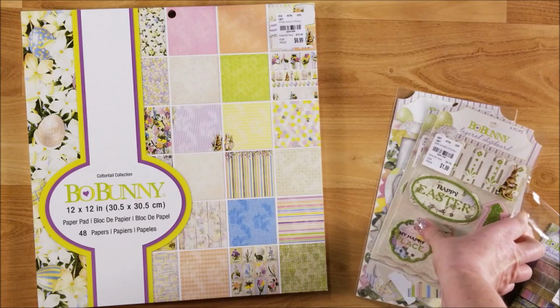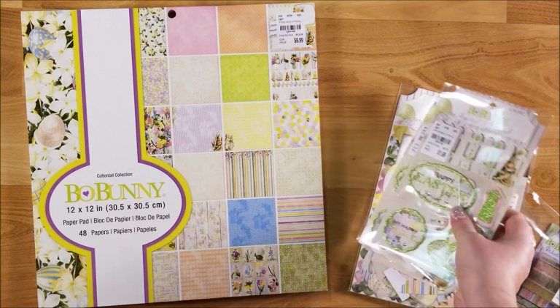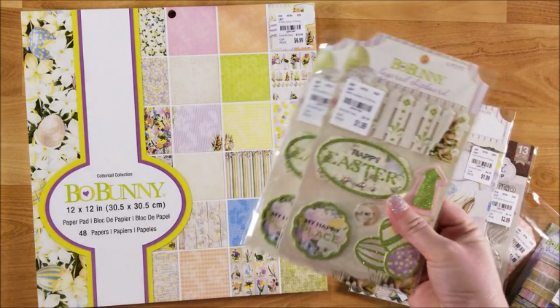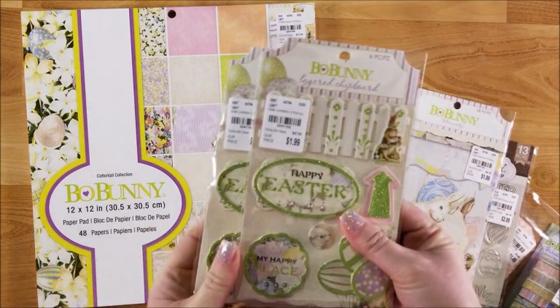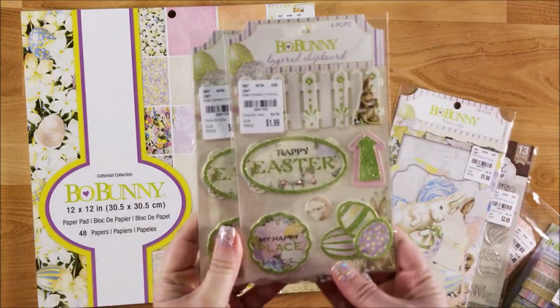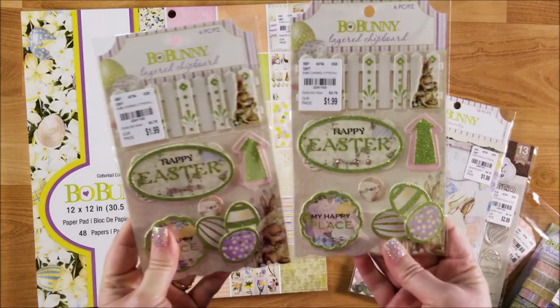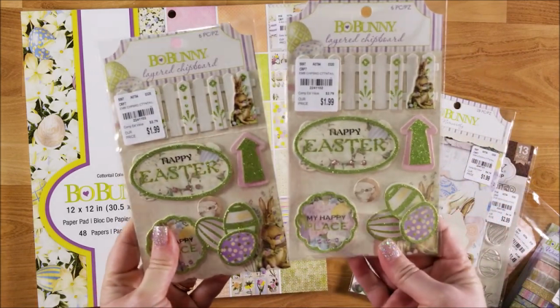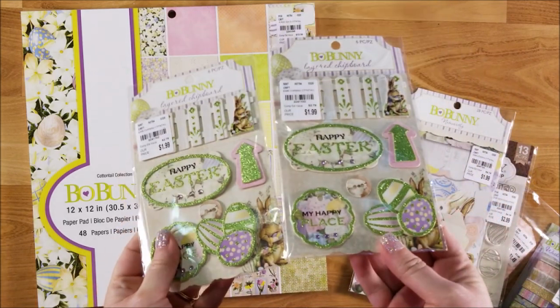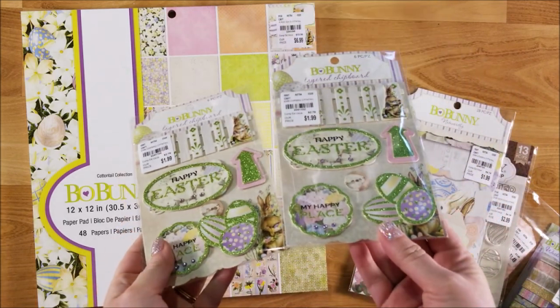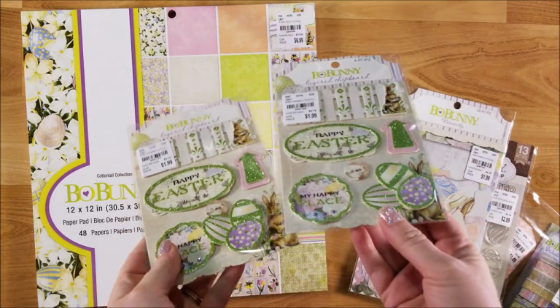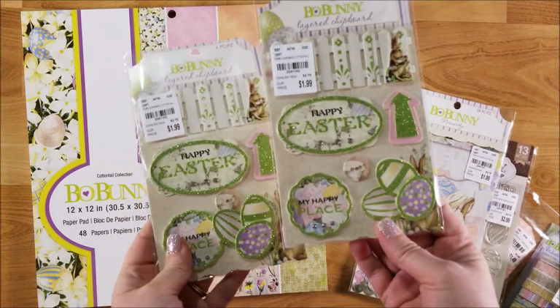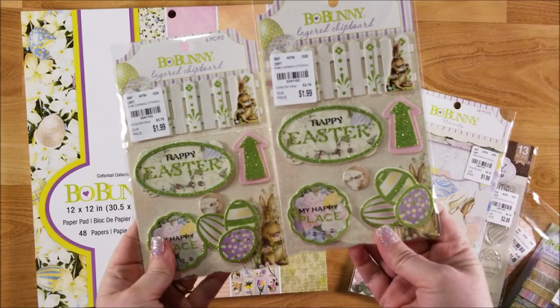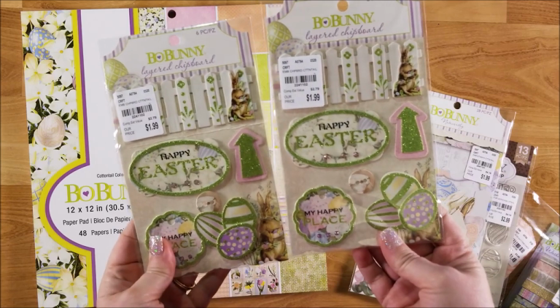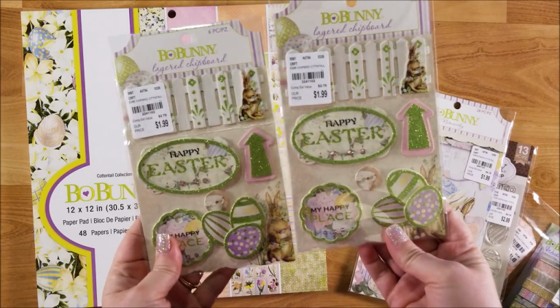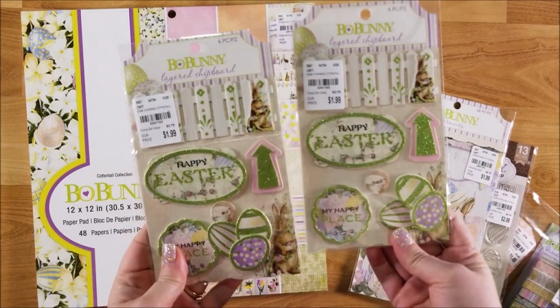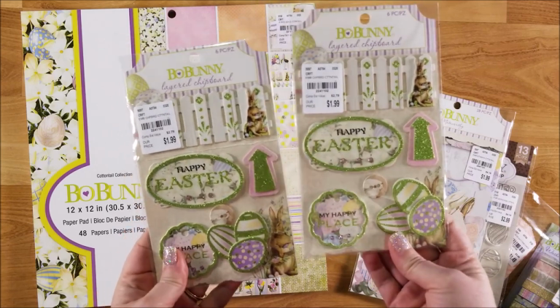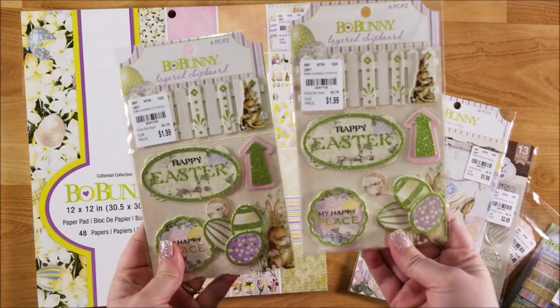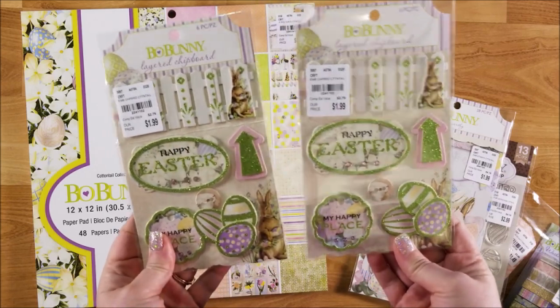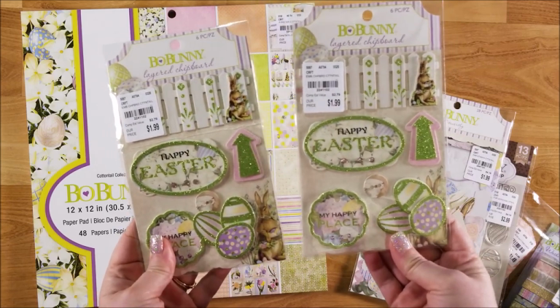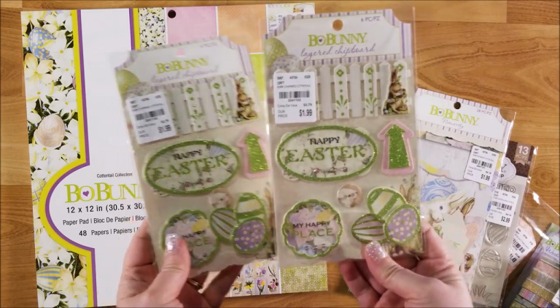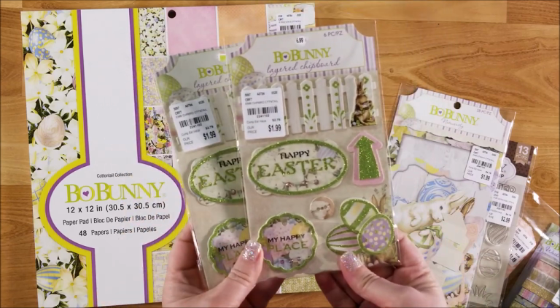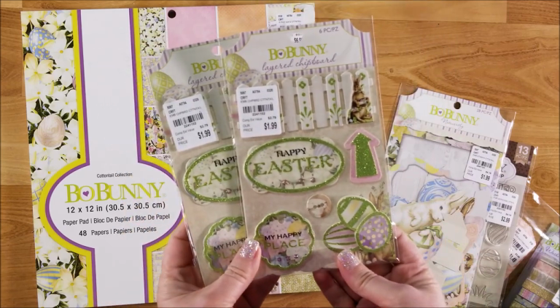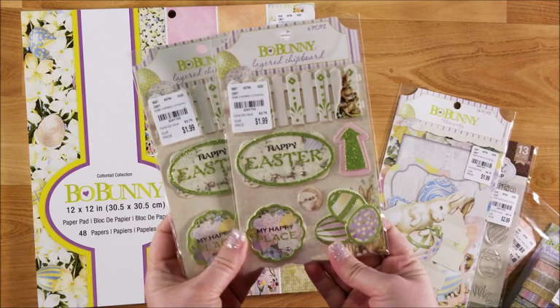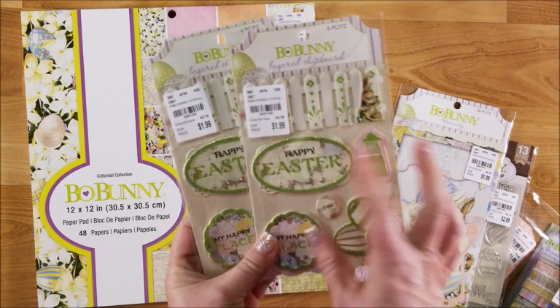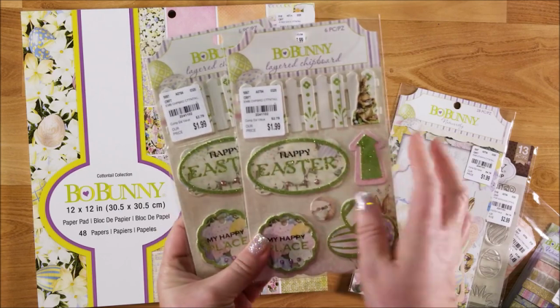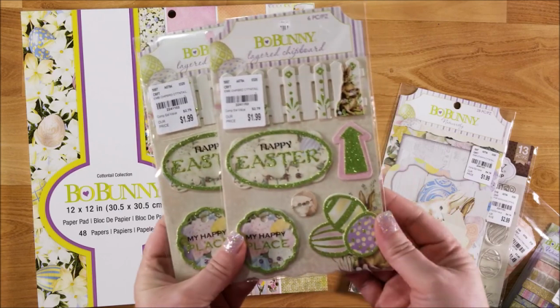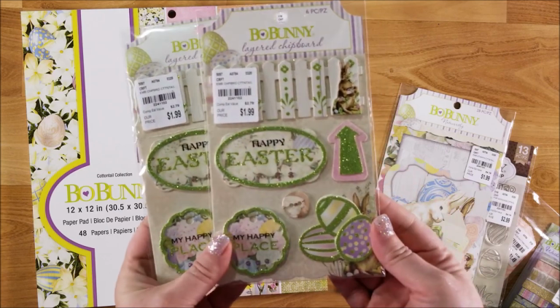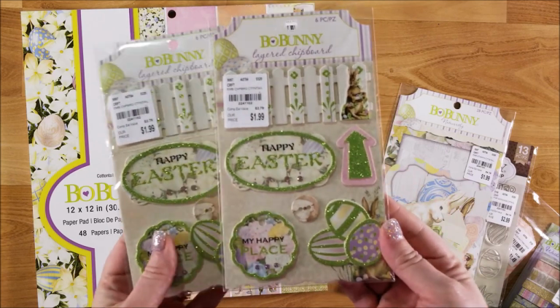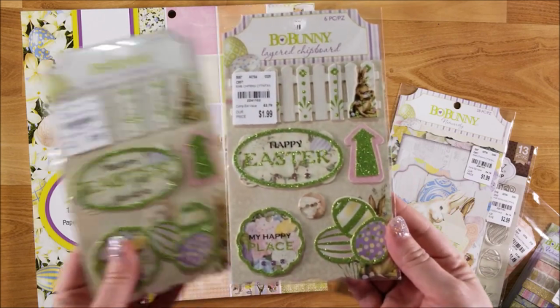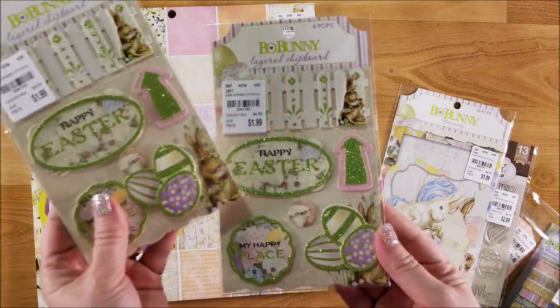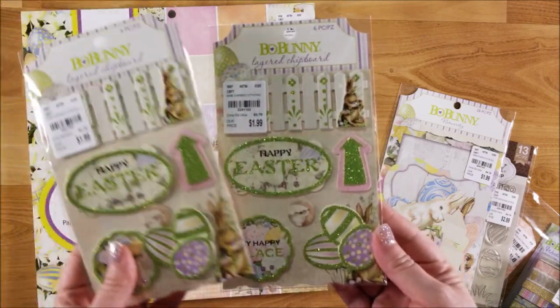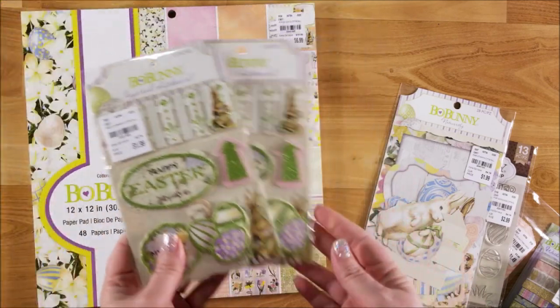Then I picked up two of these sticker sets. There are some chipboard dimensional stickers. If I do two journals then I'll have both sets to use. Those were $1.99, but they're really pretty and they have the glitter on them too.